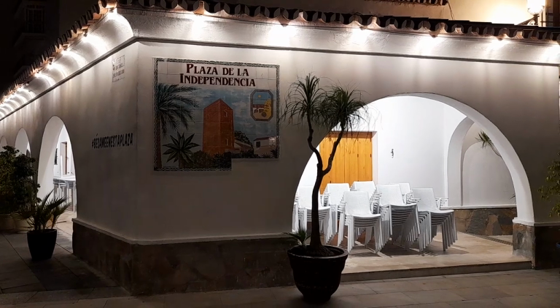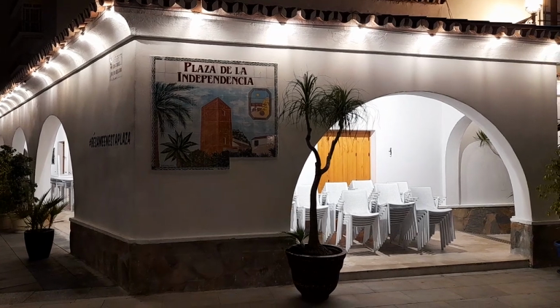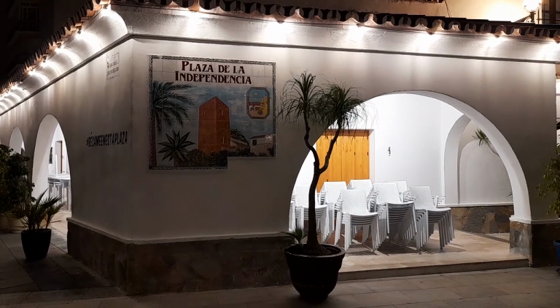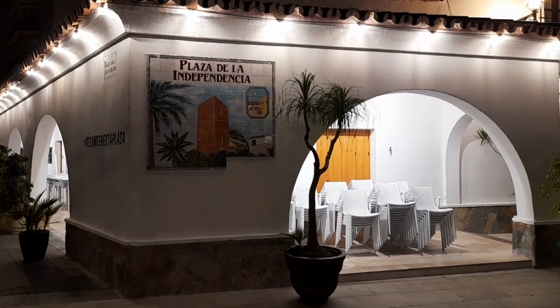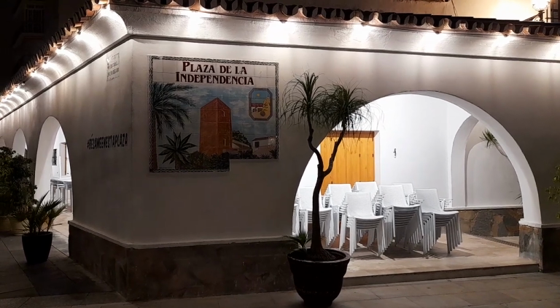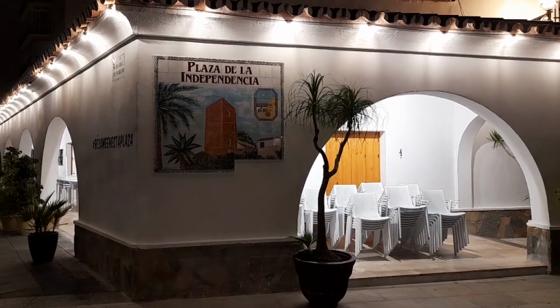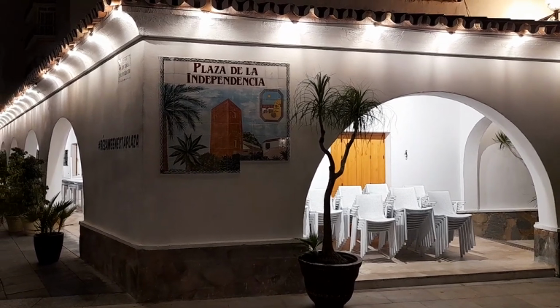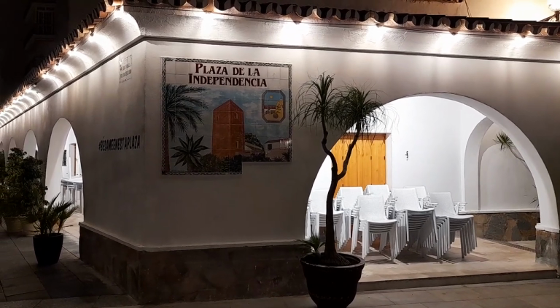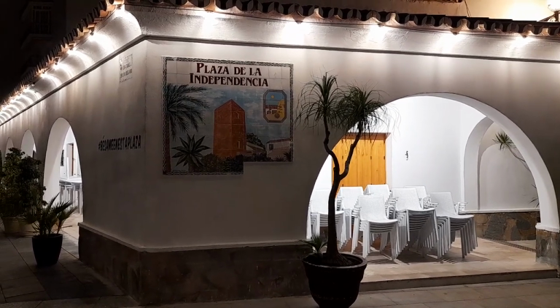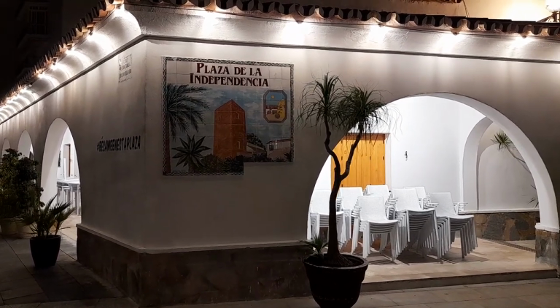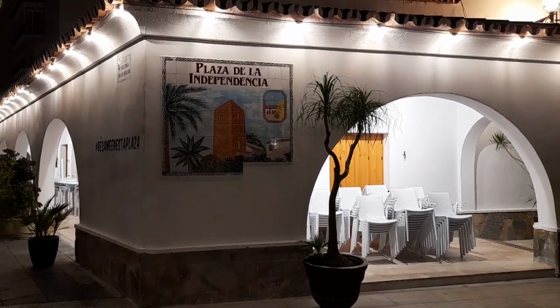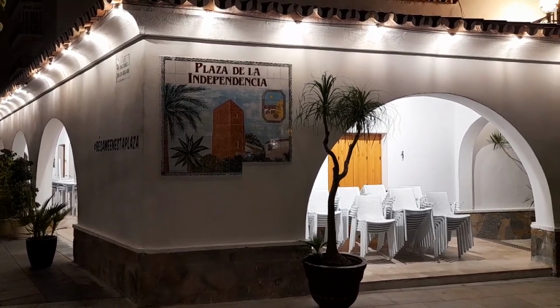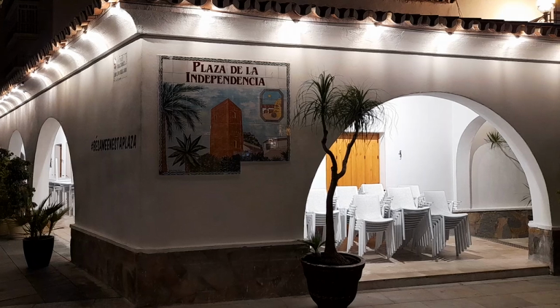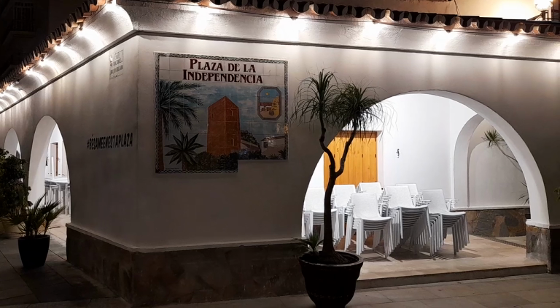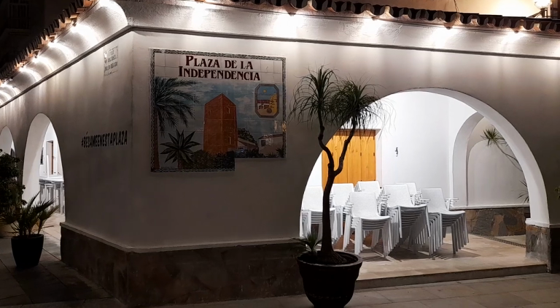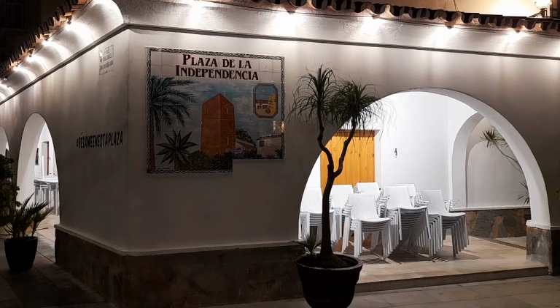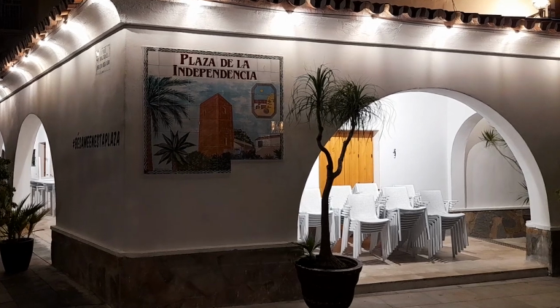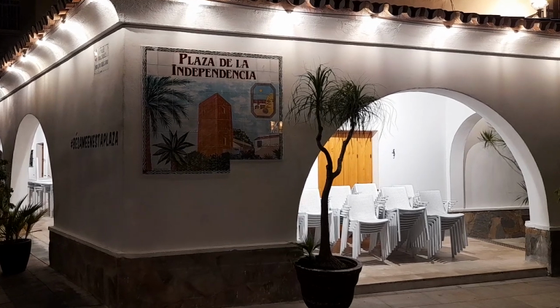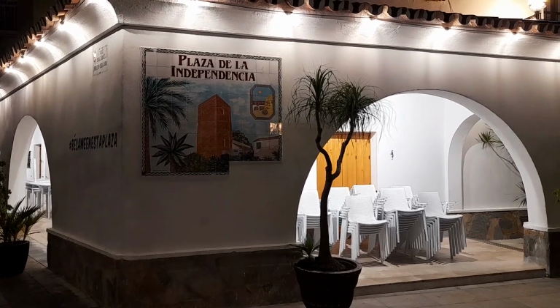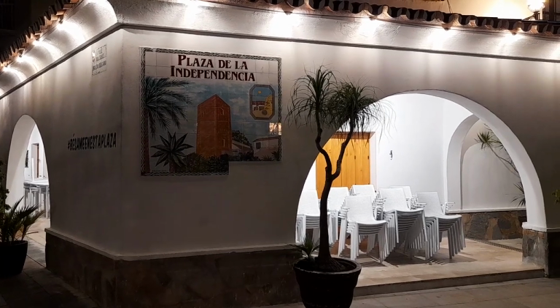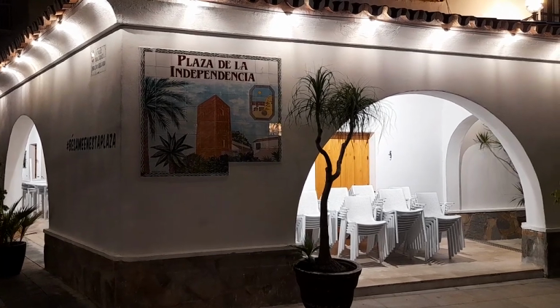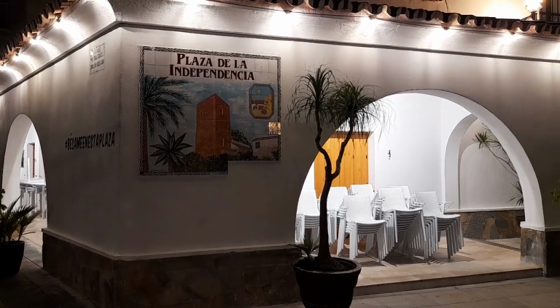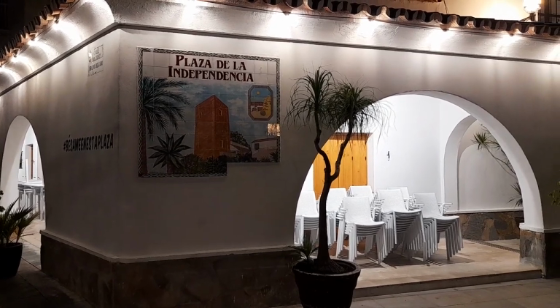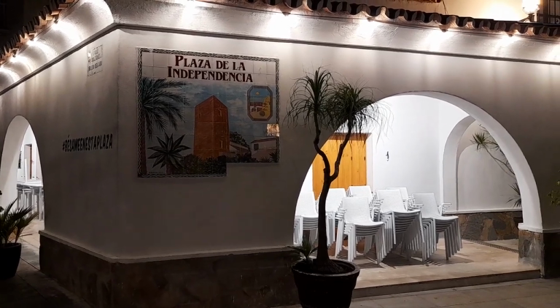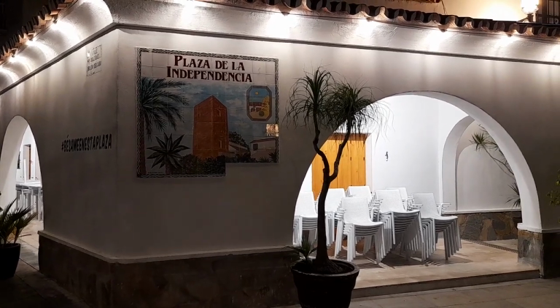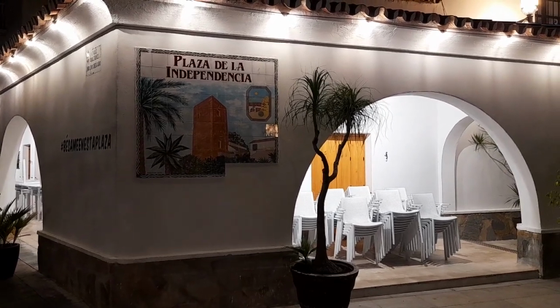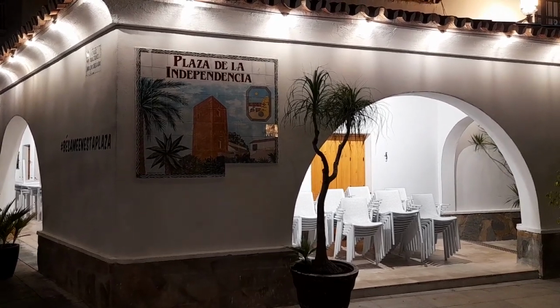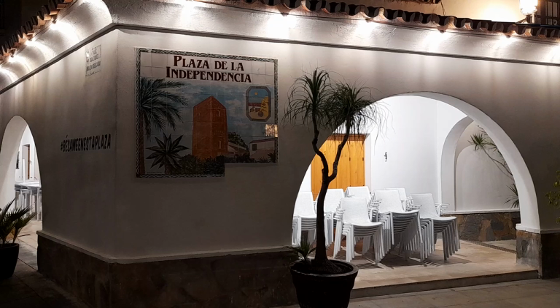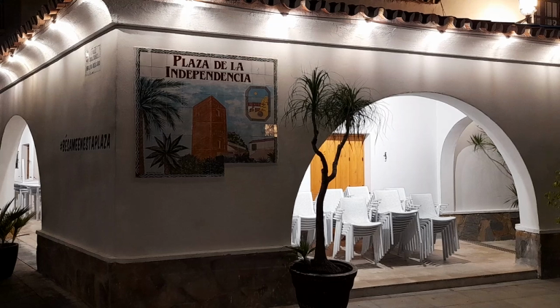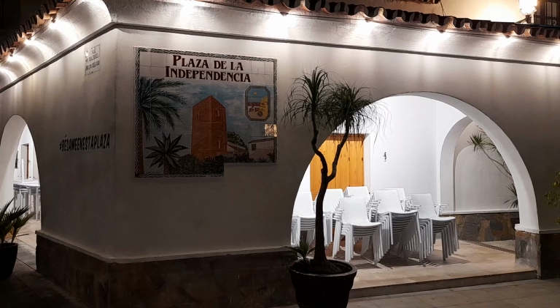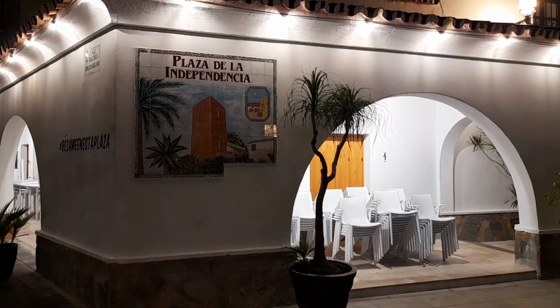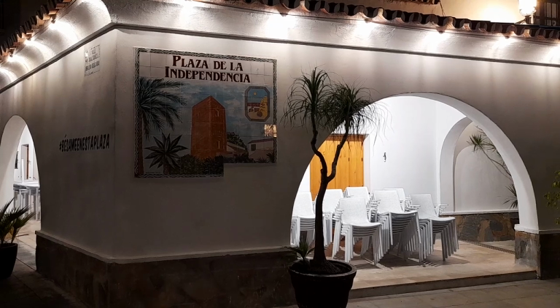Hello viewers, it's nearly midnight, Torremolinas, Spain, Costa del Sol. It's nice, Thailand isn't it? Plaza de la Independencia.